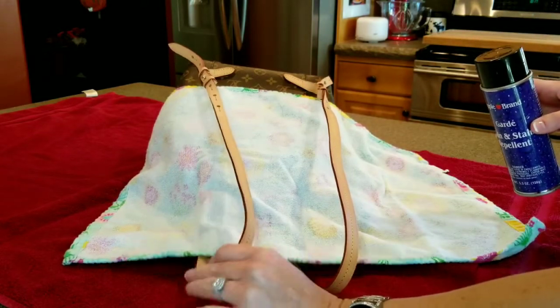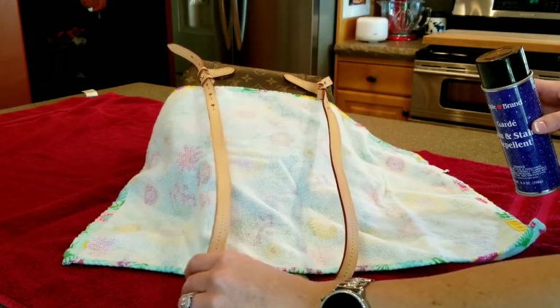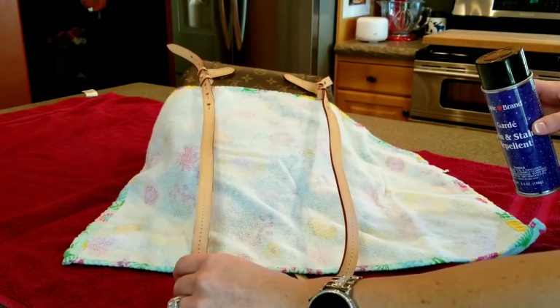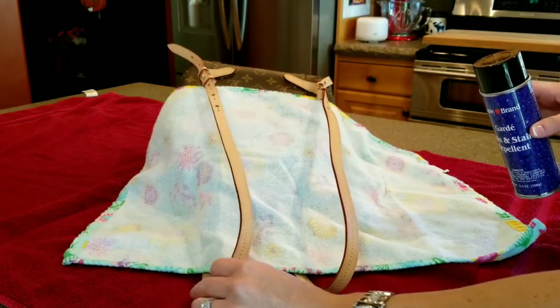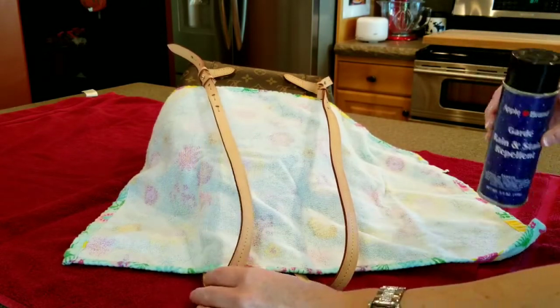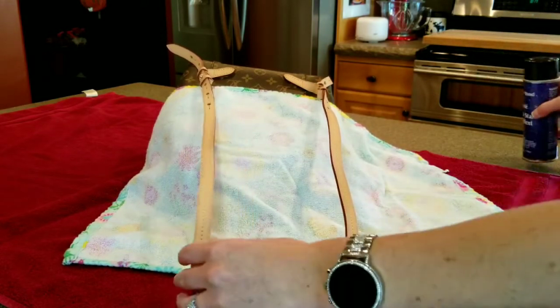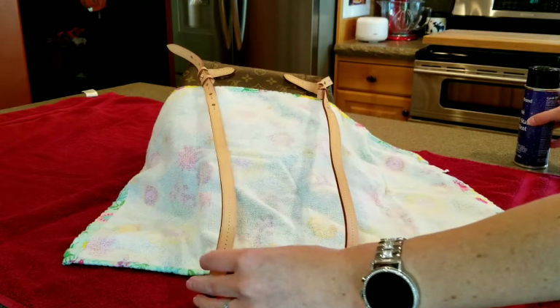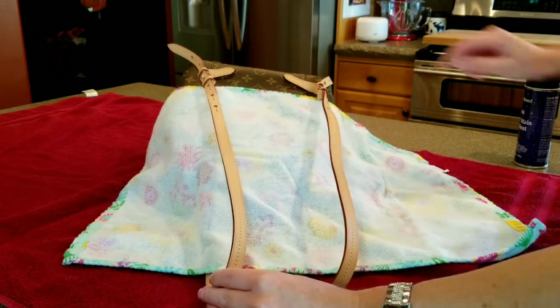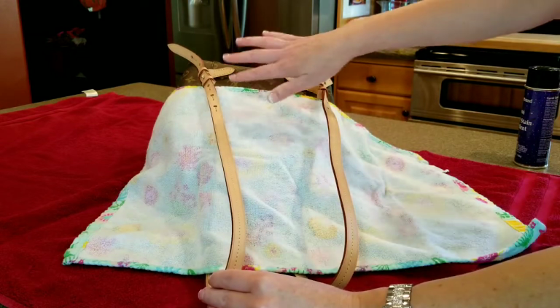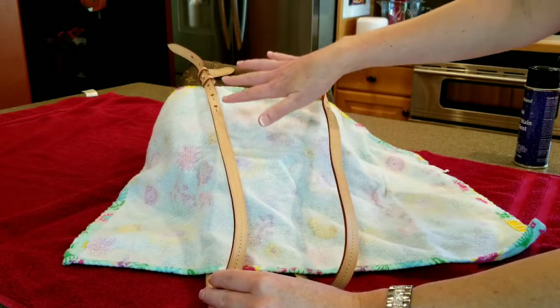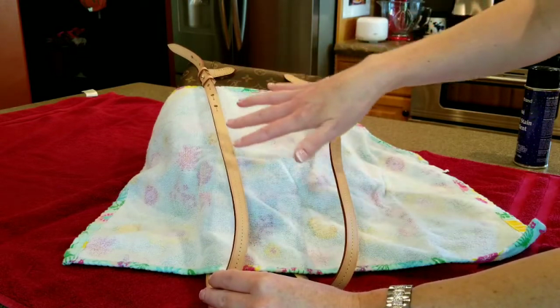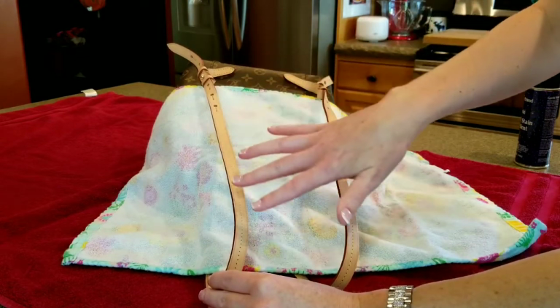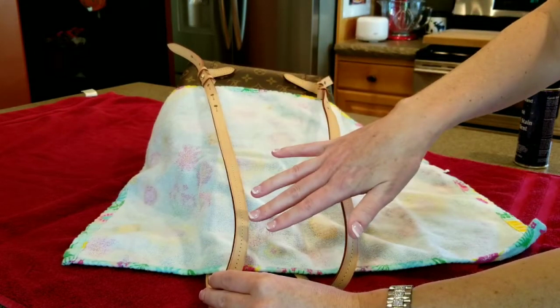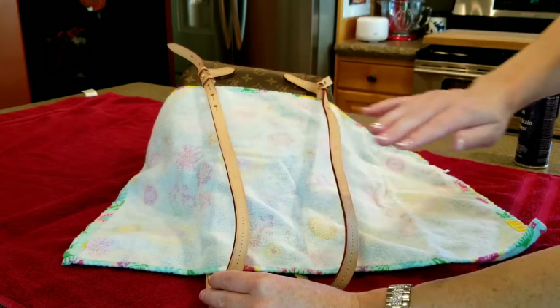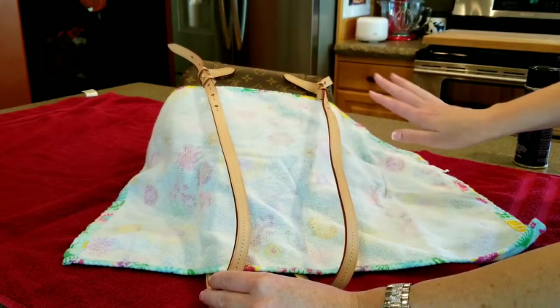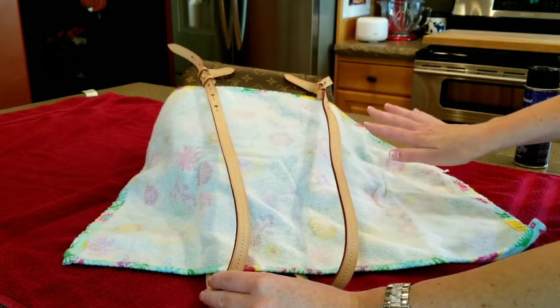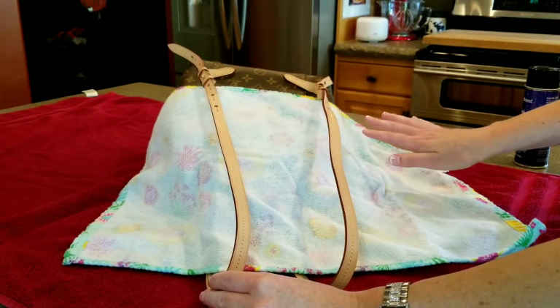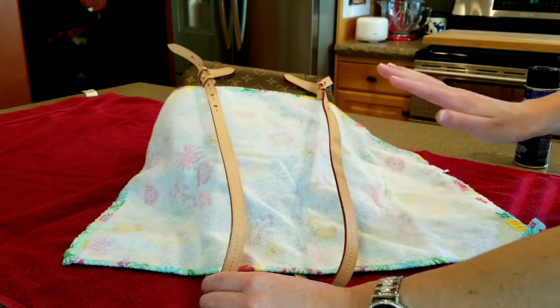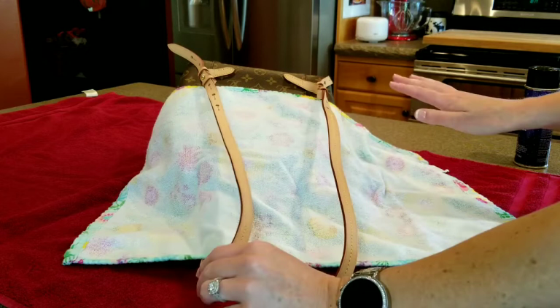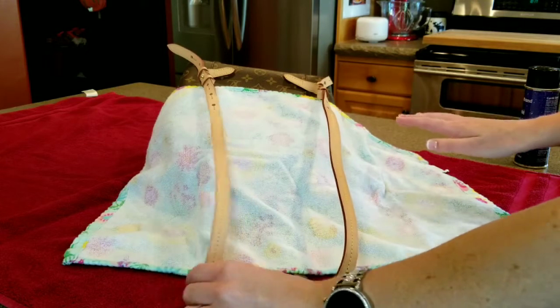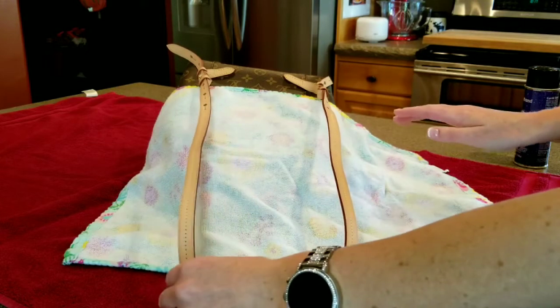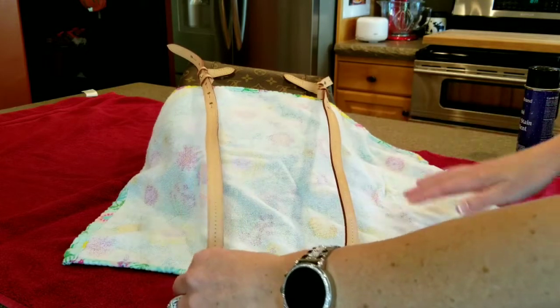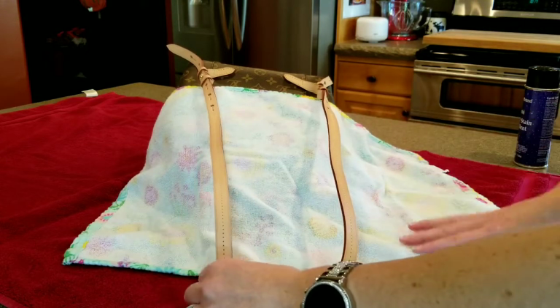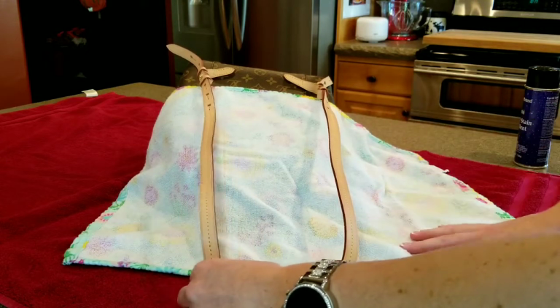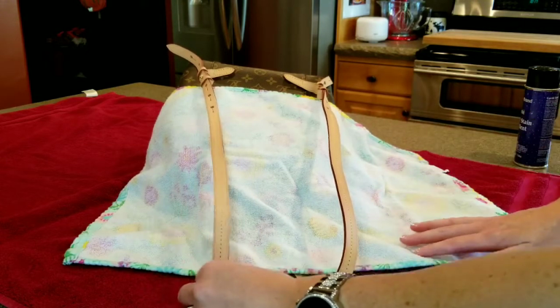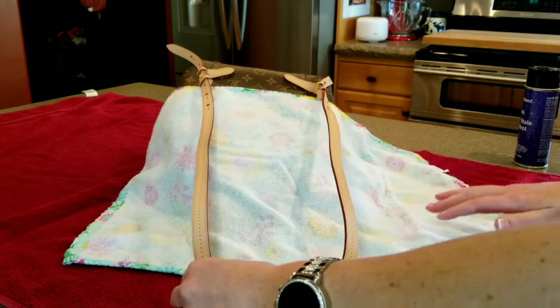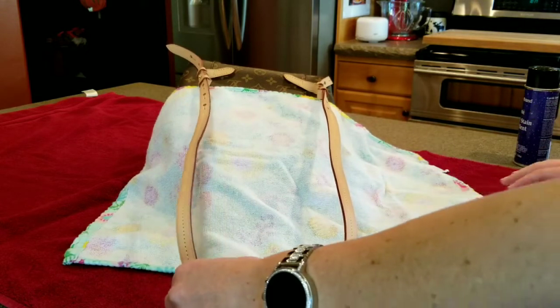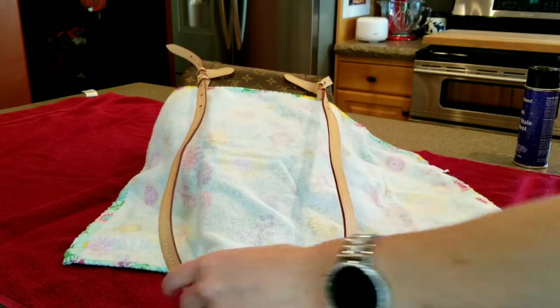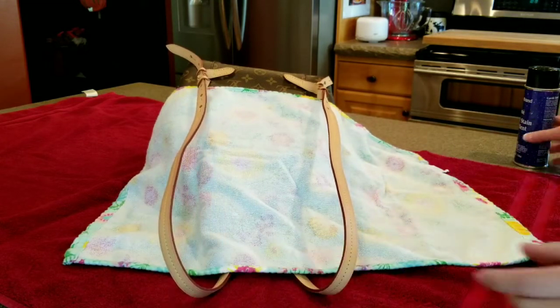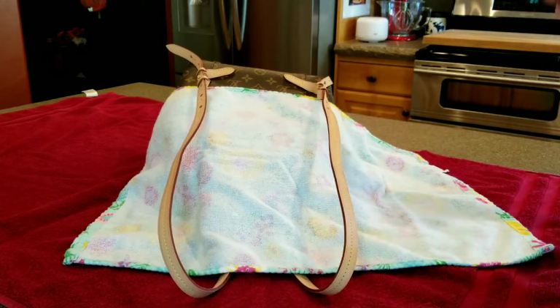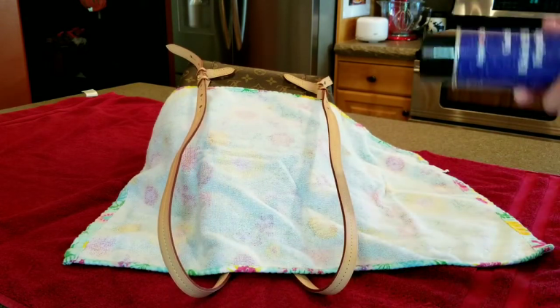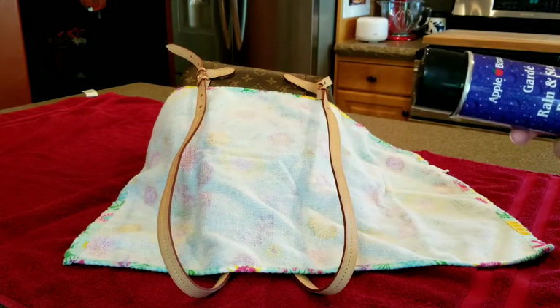I'm just going to let this dry. You can see it's definitely wet but I'm not concerned — it will dry. If I want to do another coat I can.